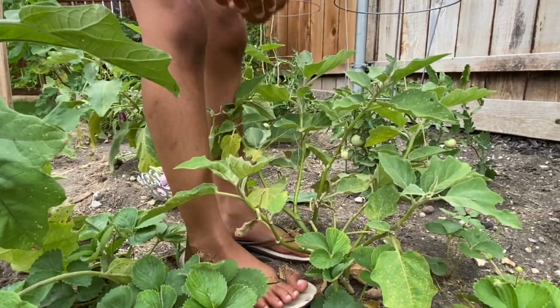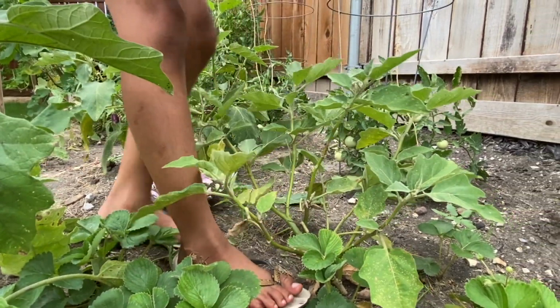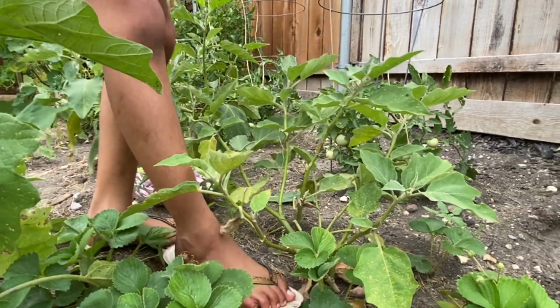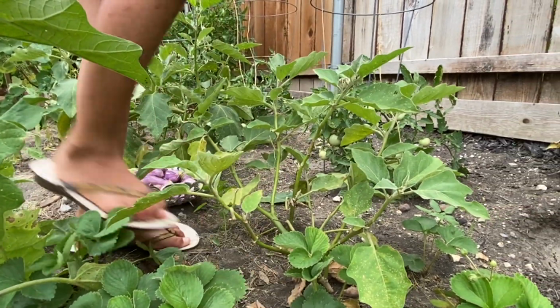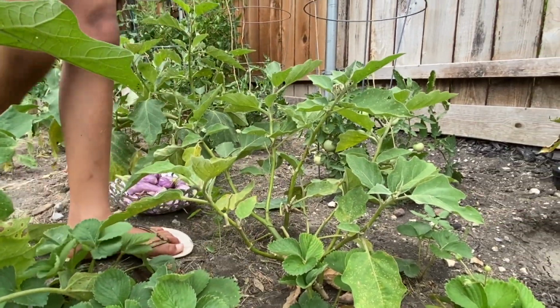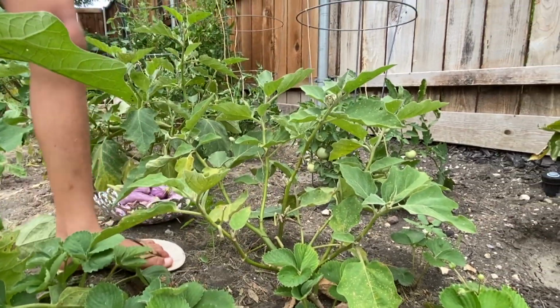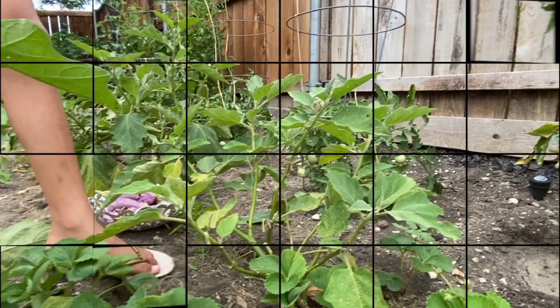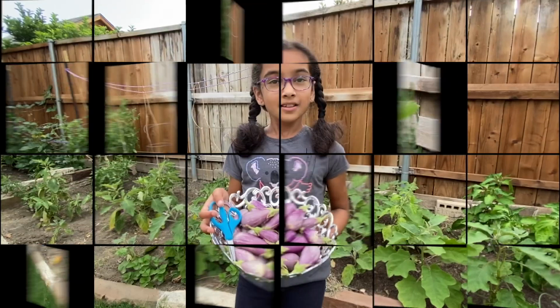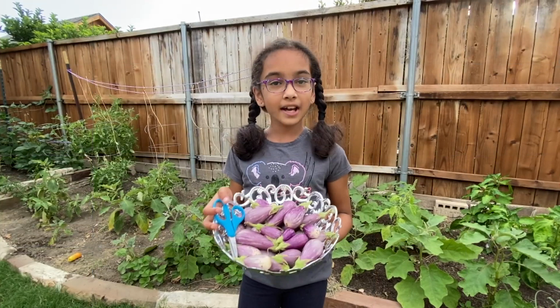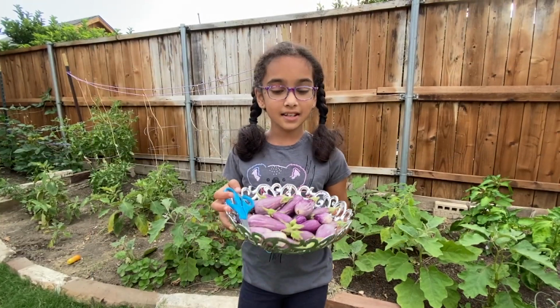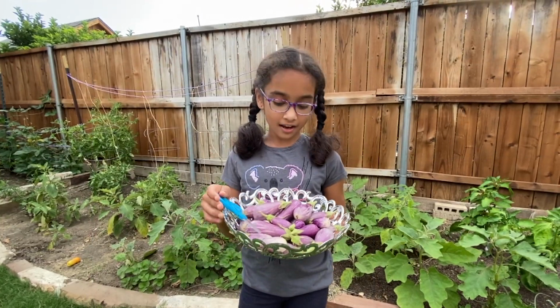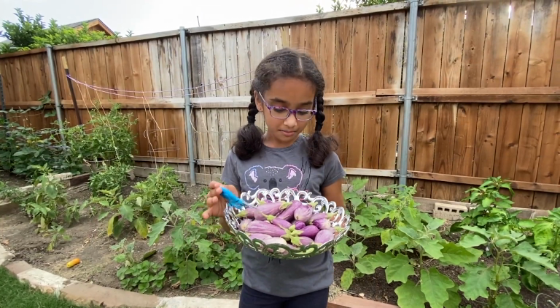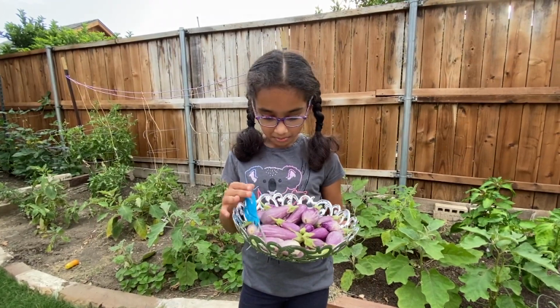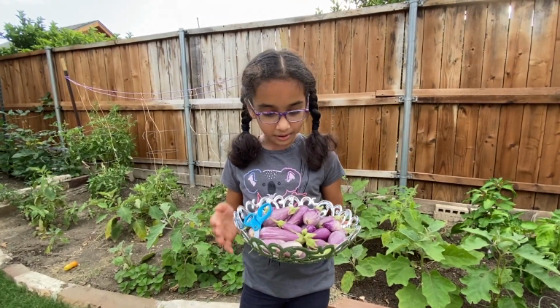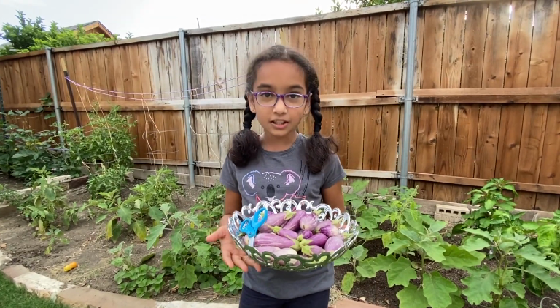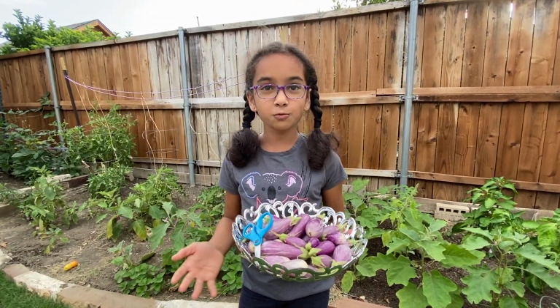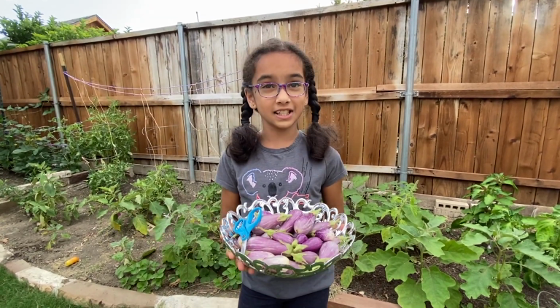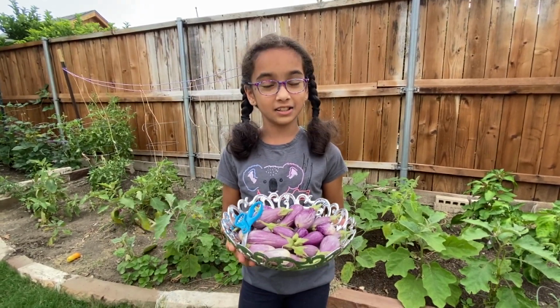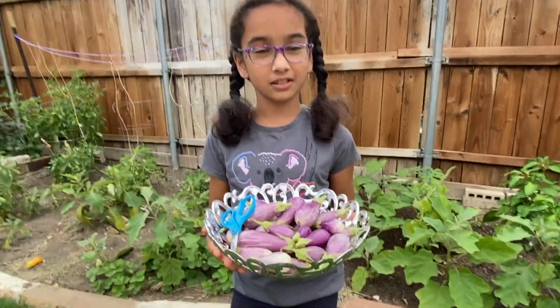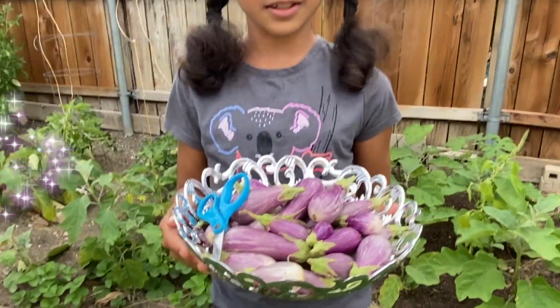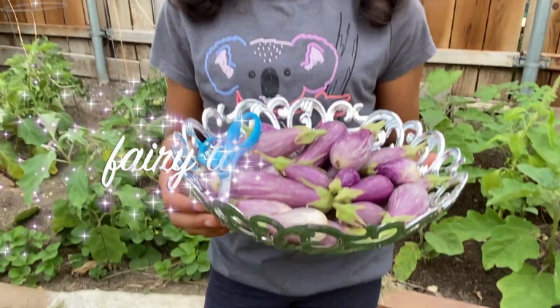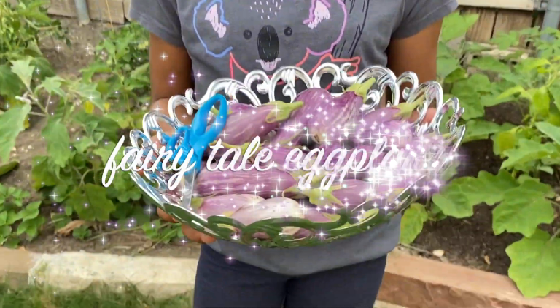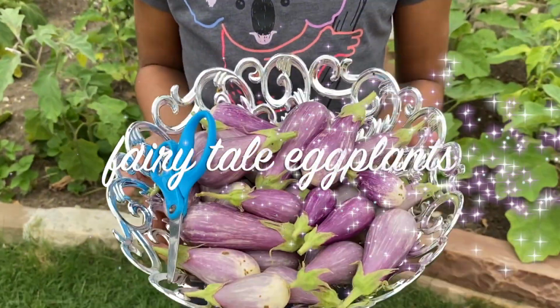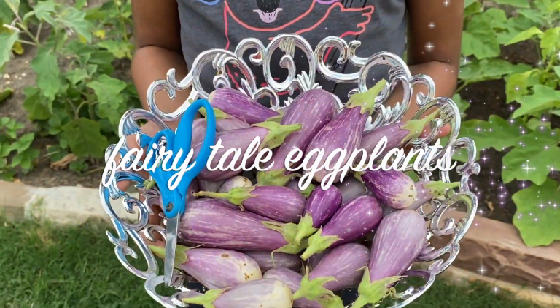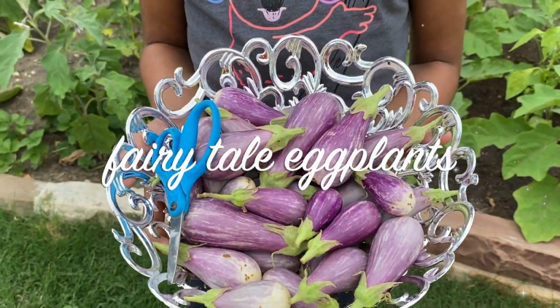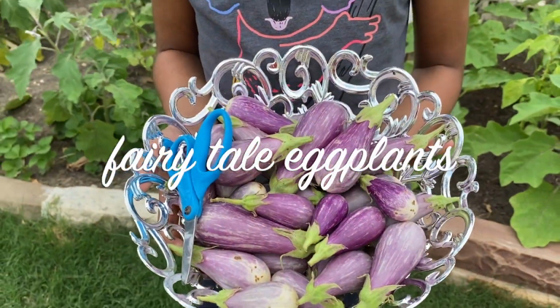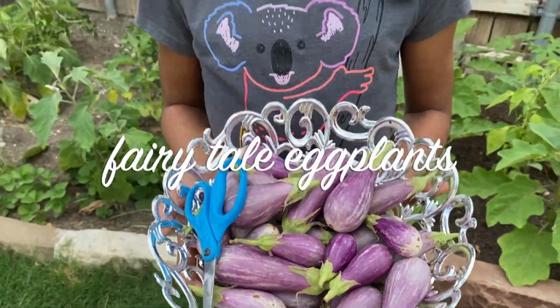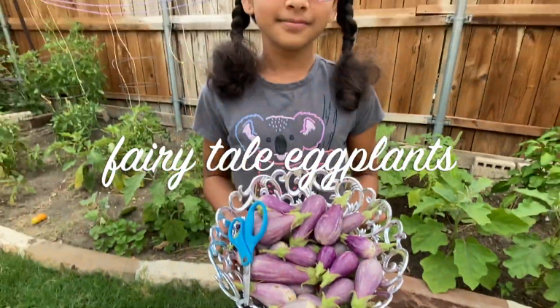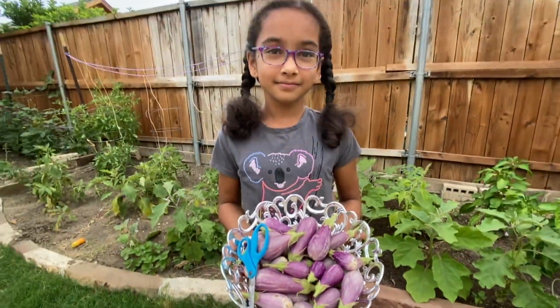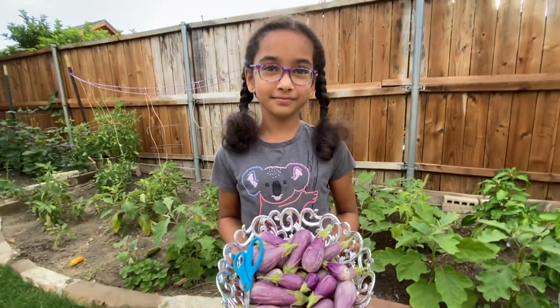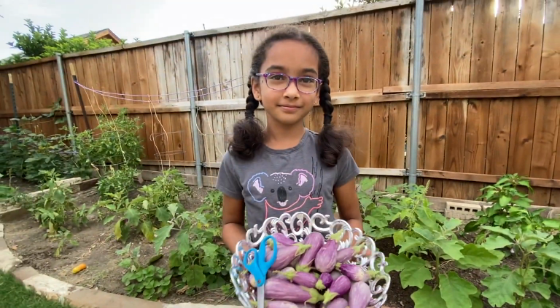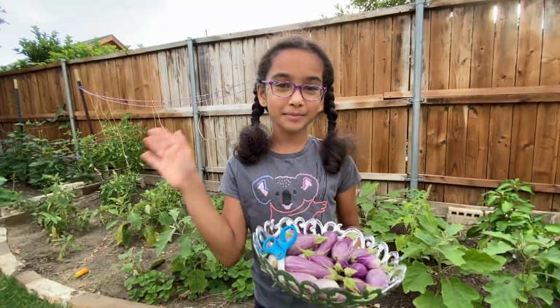Okay guys, so today I got these many. There's probably like 20 or something in here. Look at that. Bye!